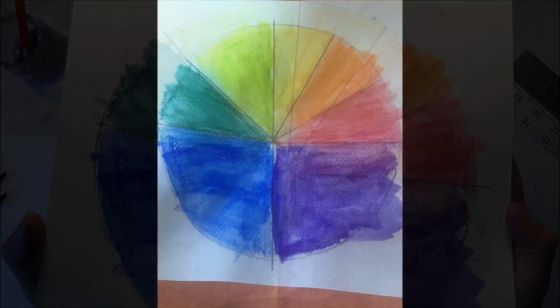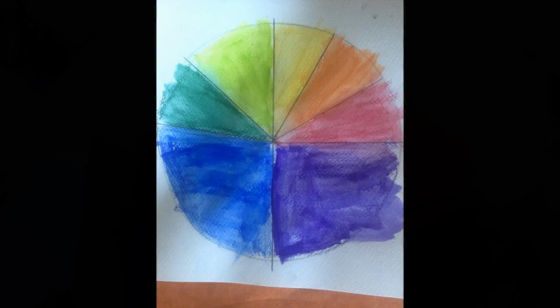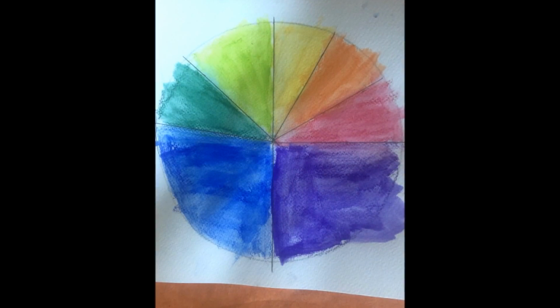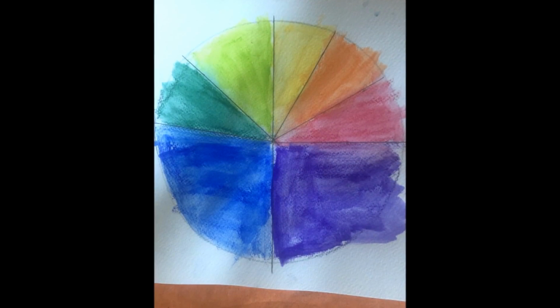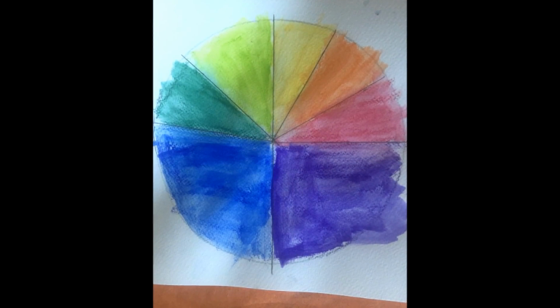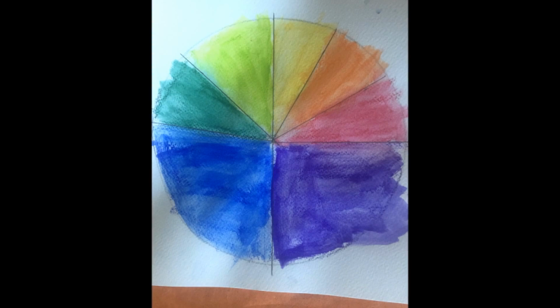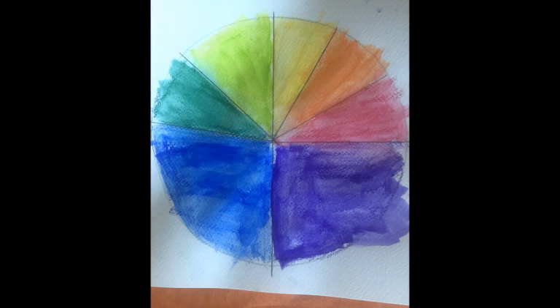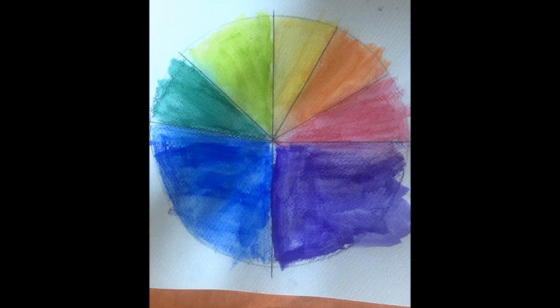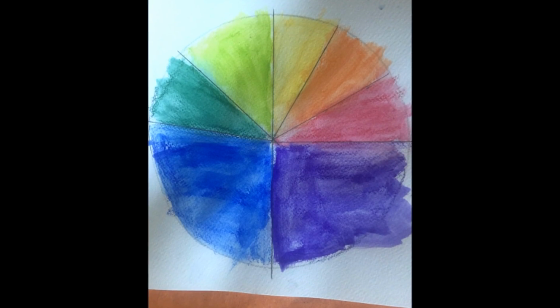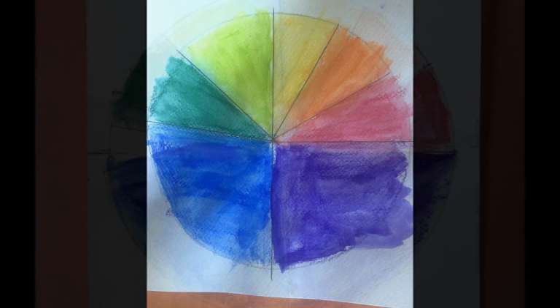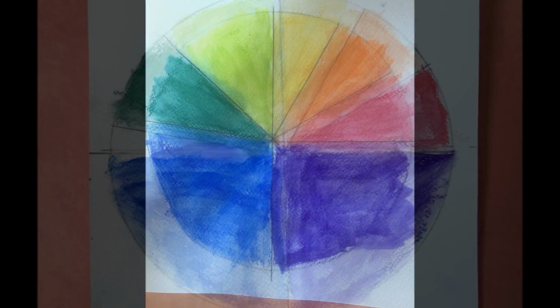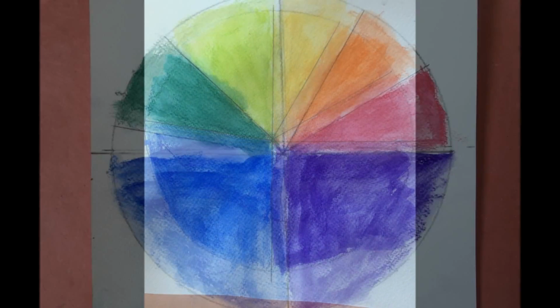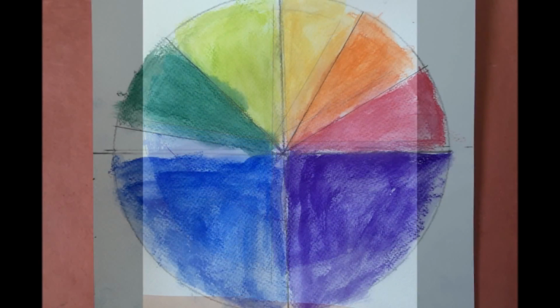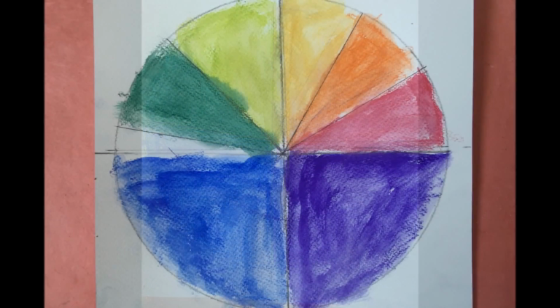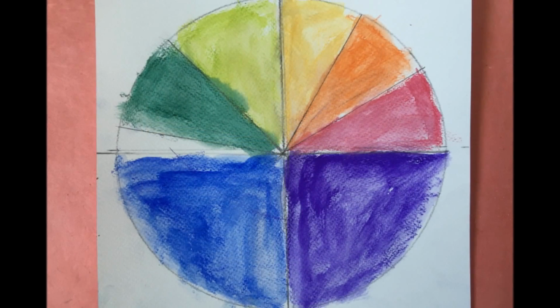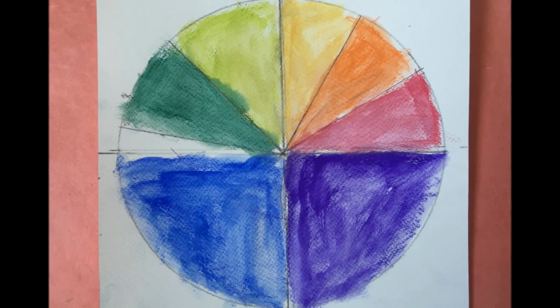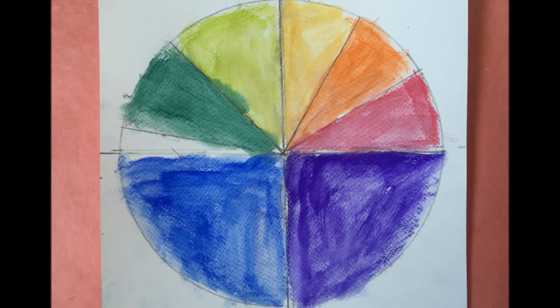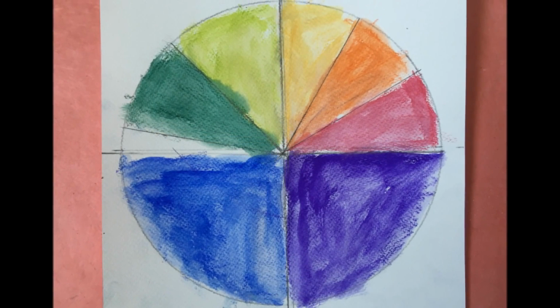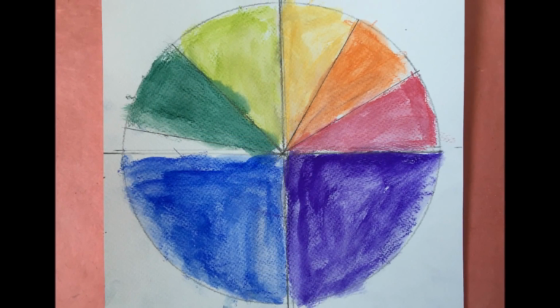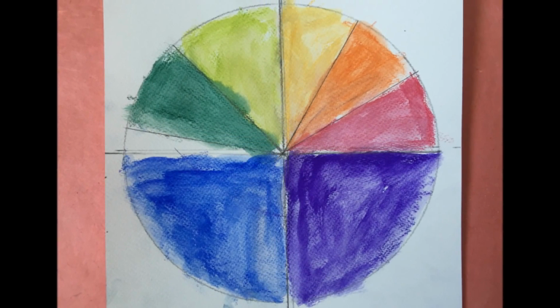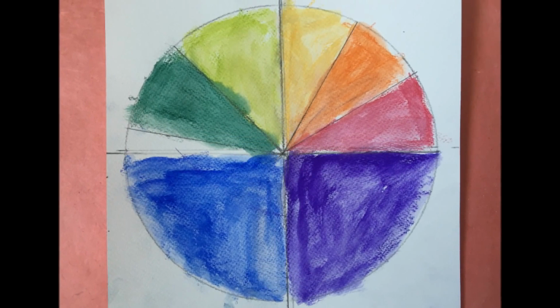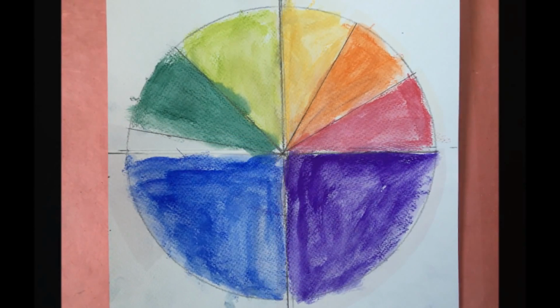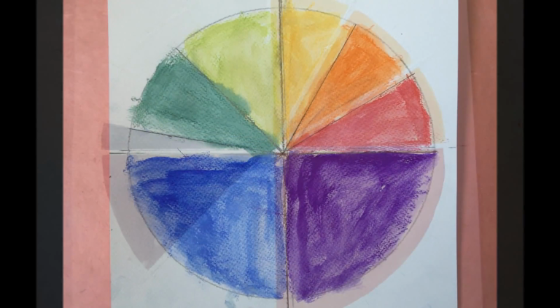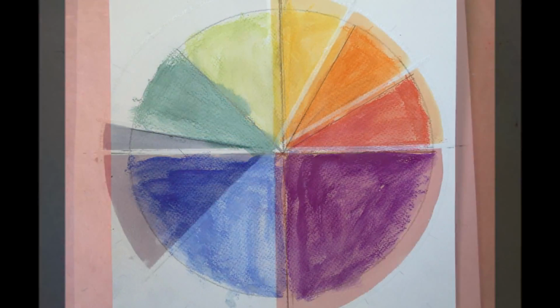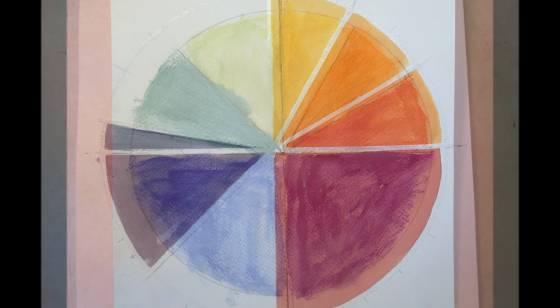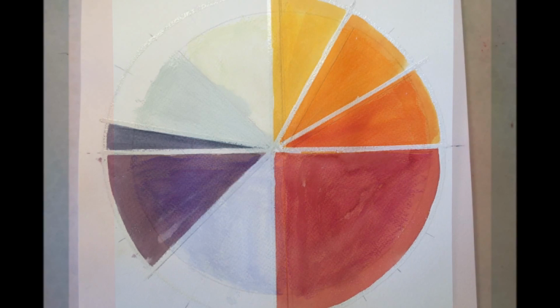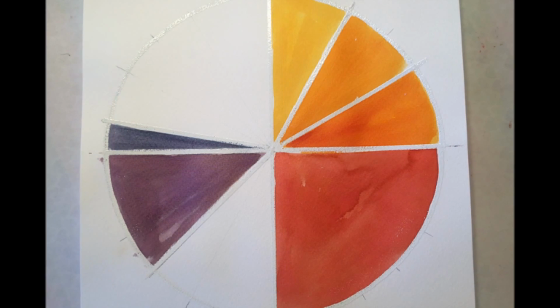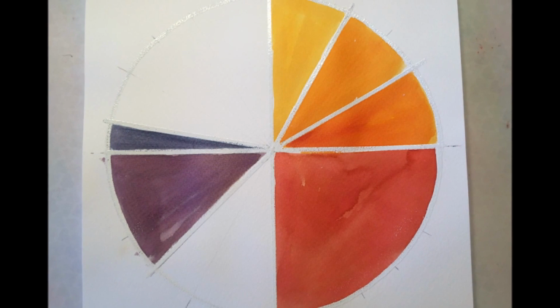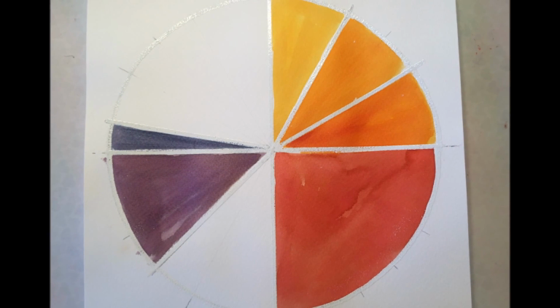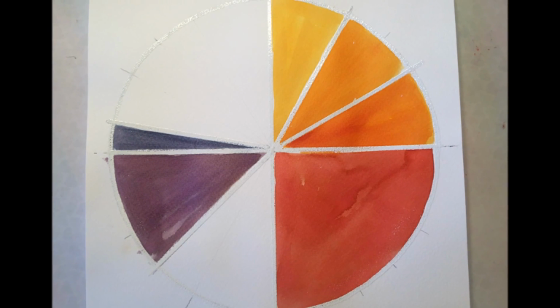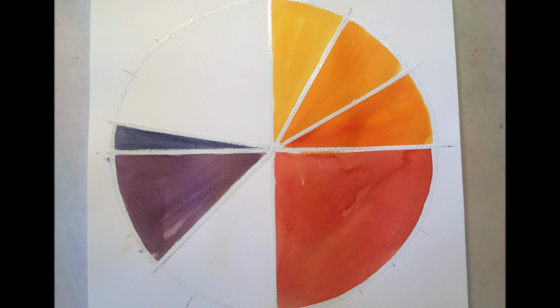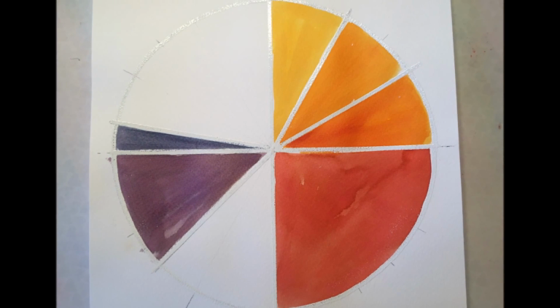This is what it looks like when it's all dry. Here are some of the other projects that we did — we all did two of them because it's just too much fun.